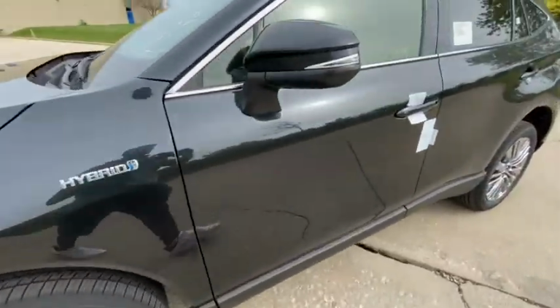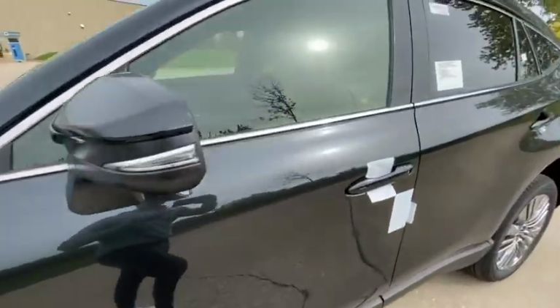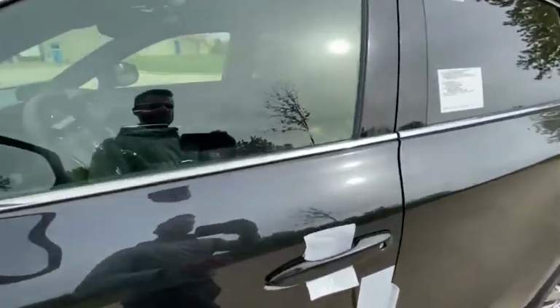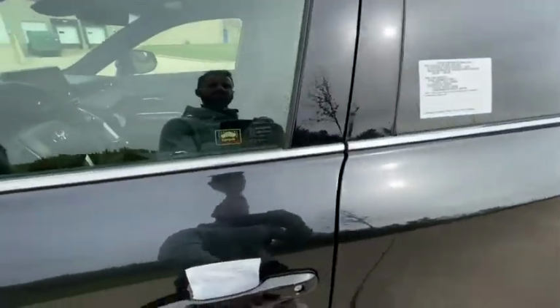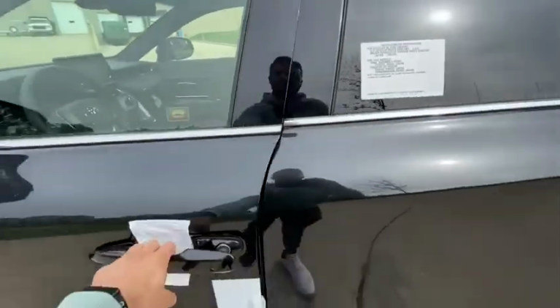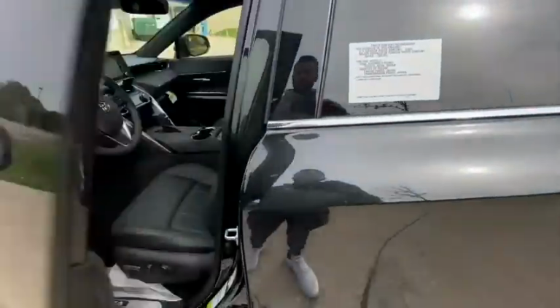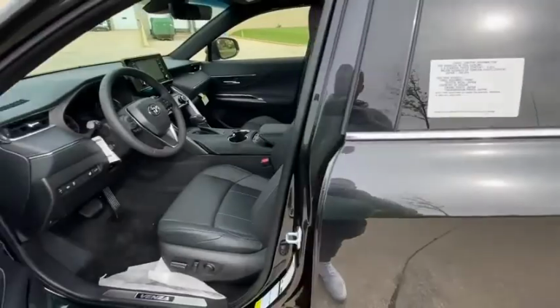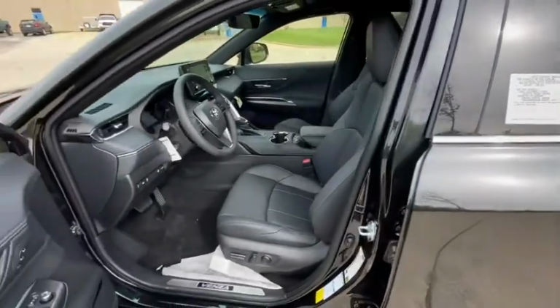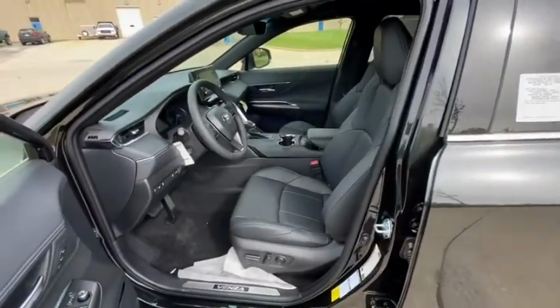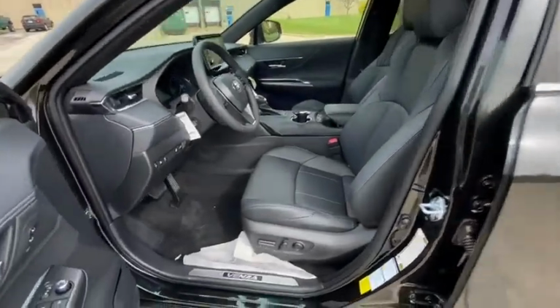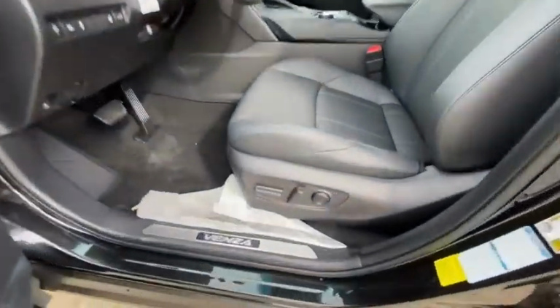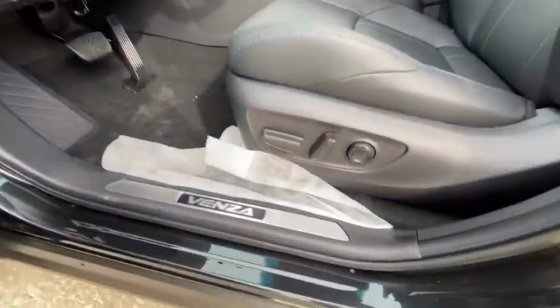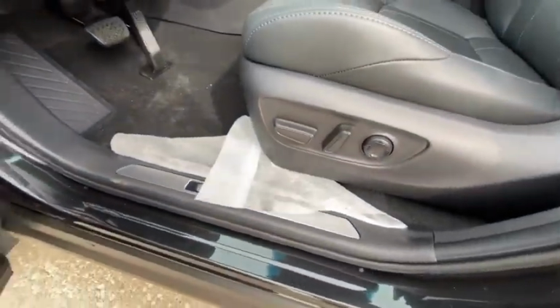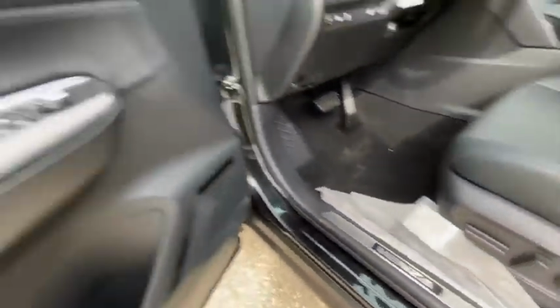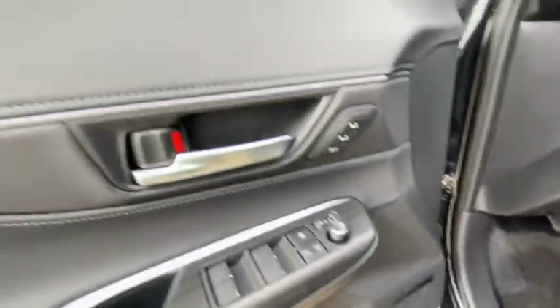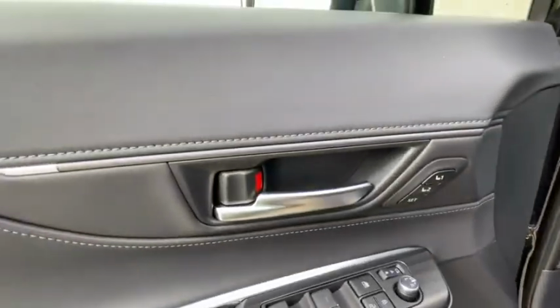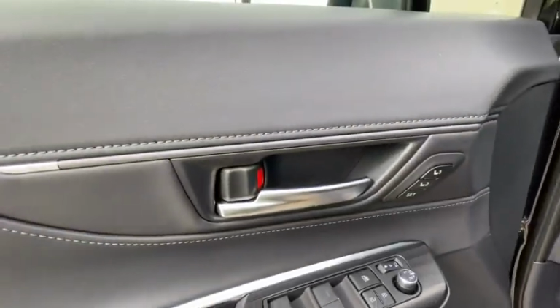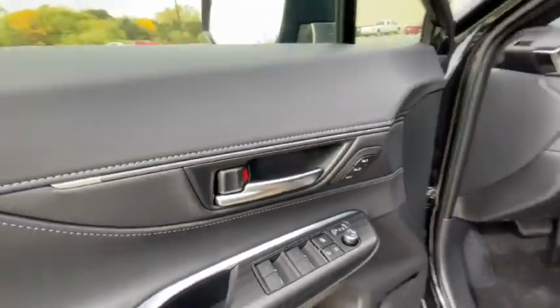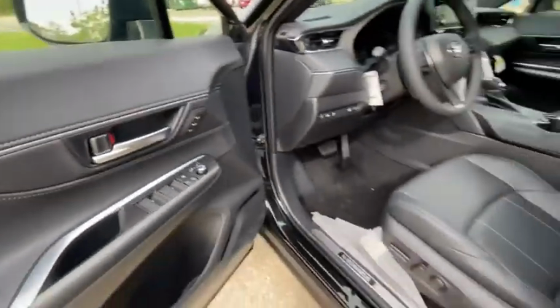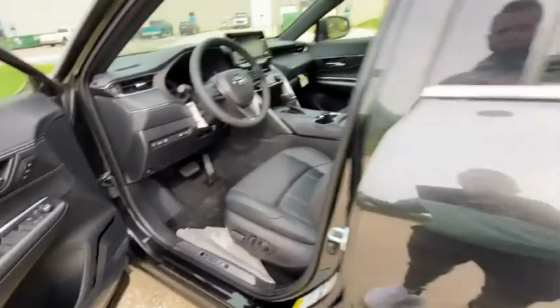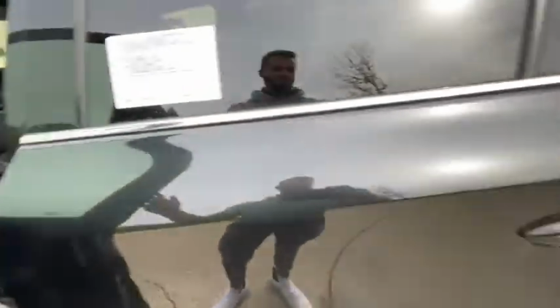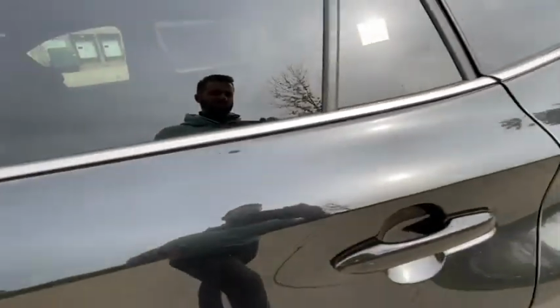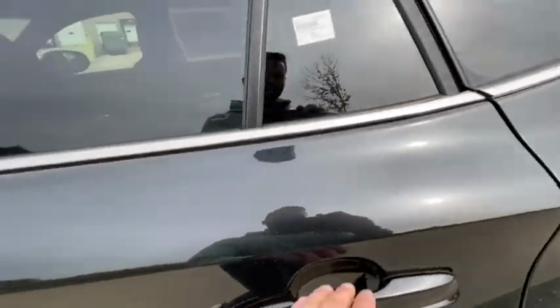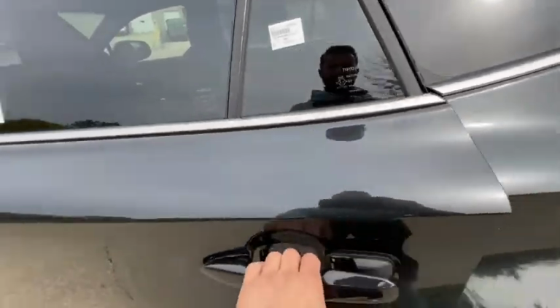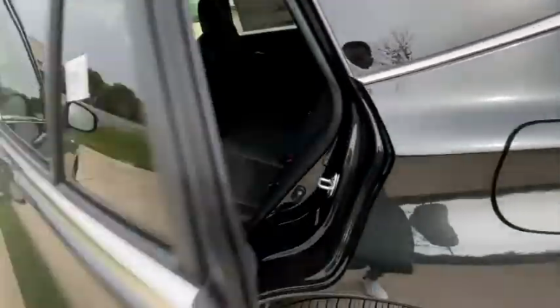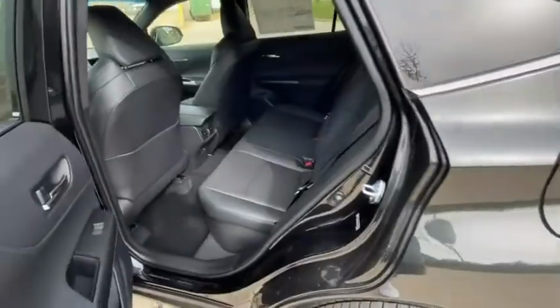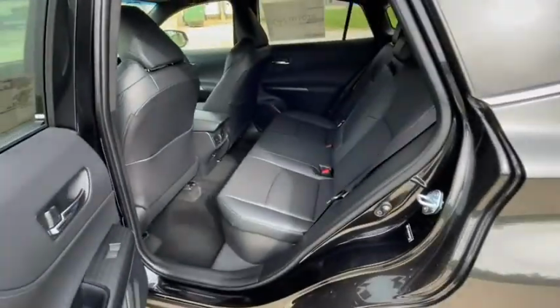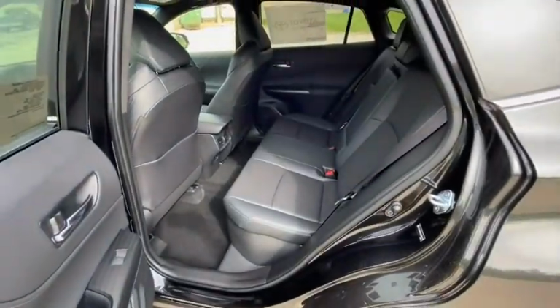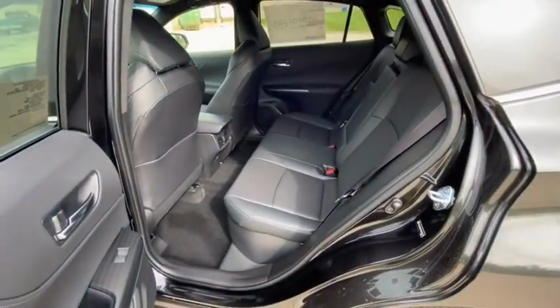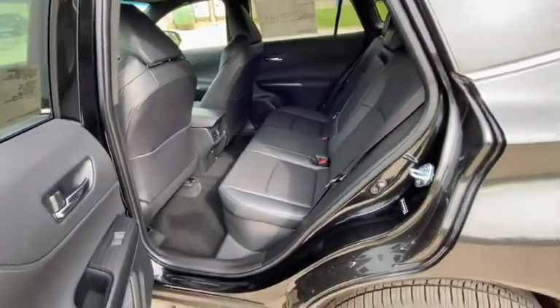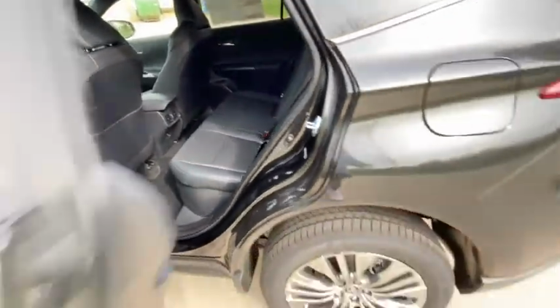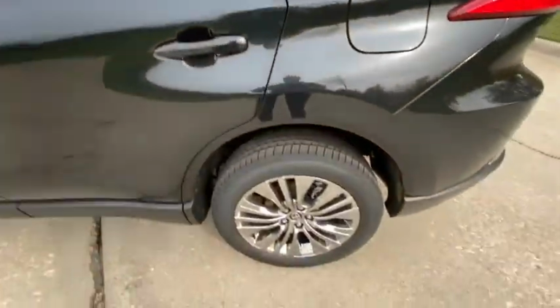Heated front seat, trip computer, rear window defroster, power windows, panic alarm, brake assist, overhead console, remote keyless entry, power driver's seat, rear window wiper, cloth seat trim.